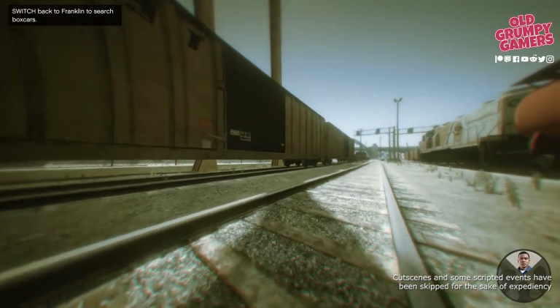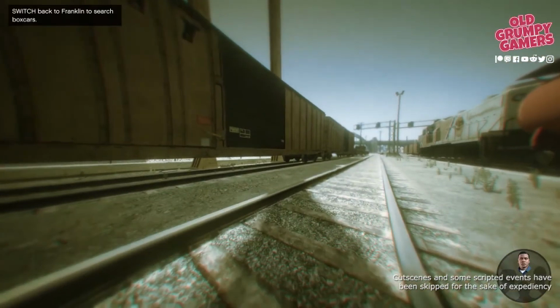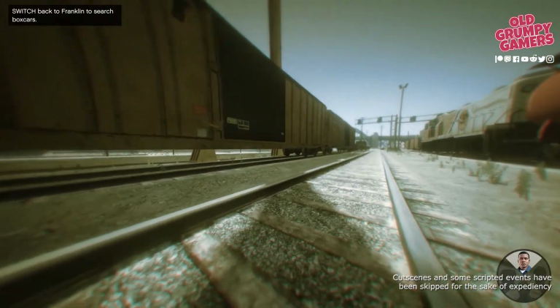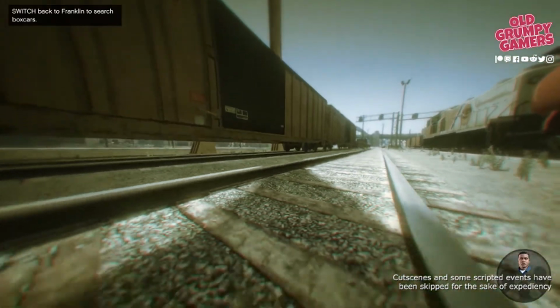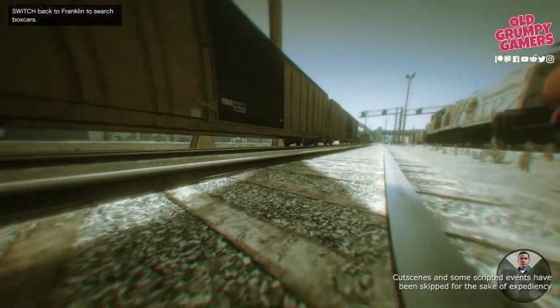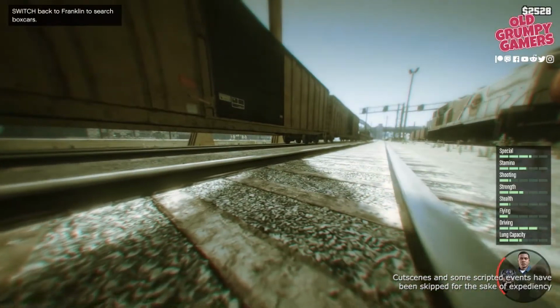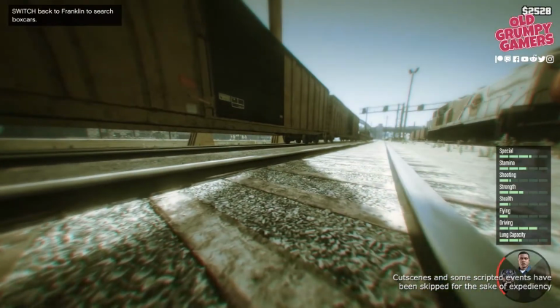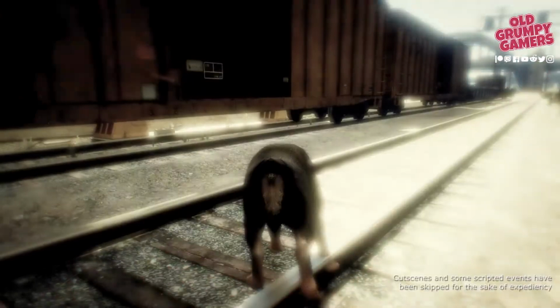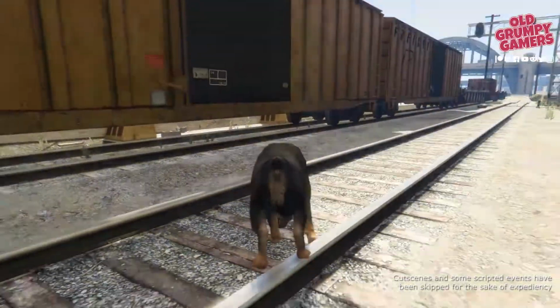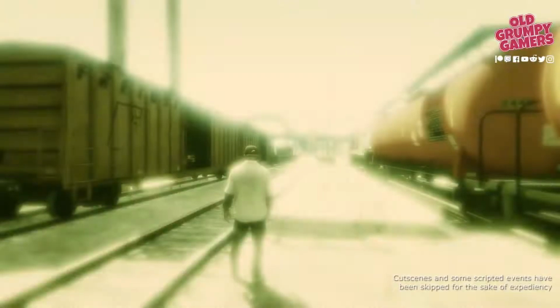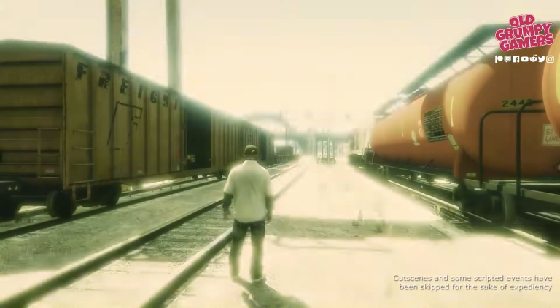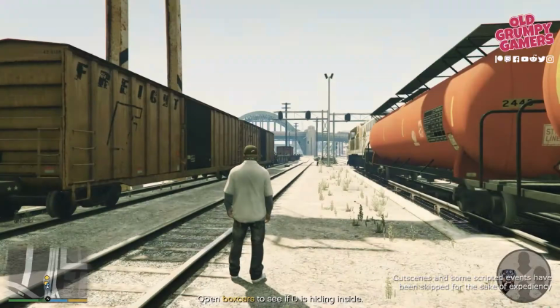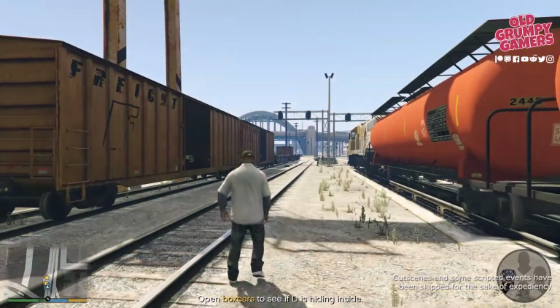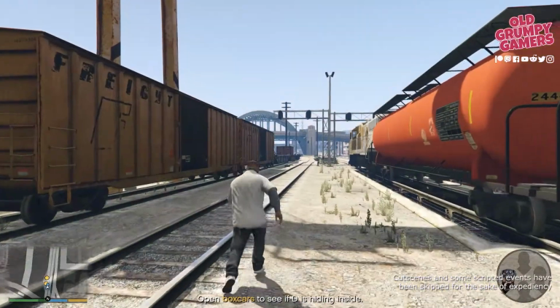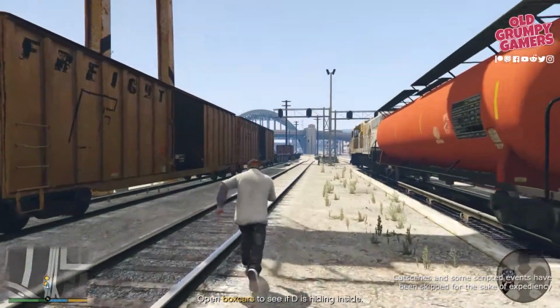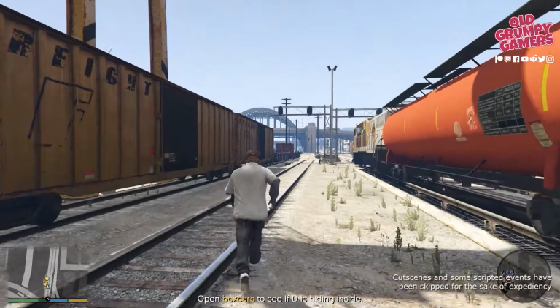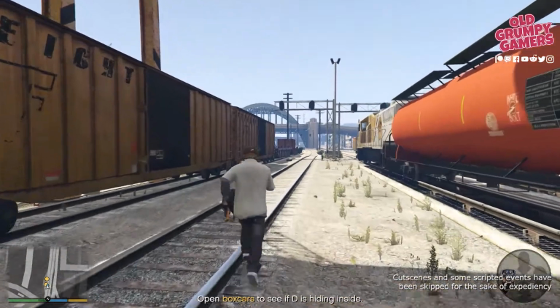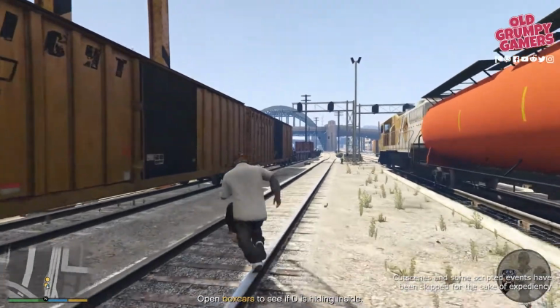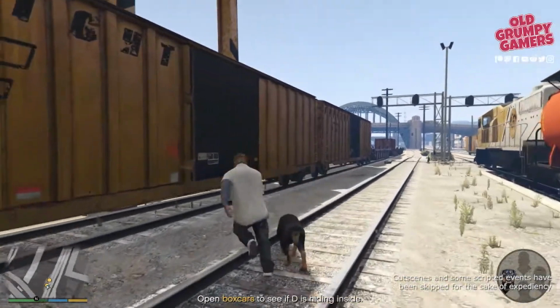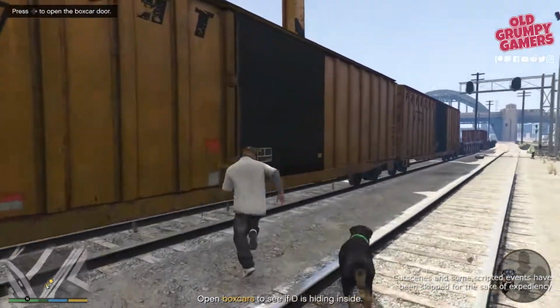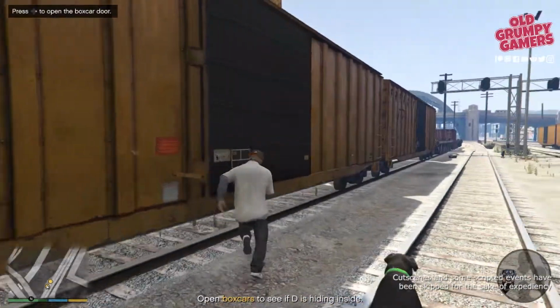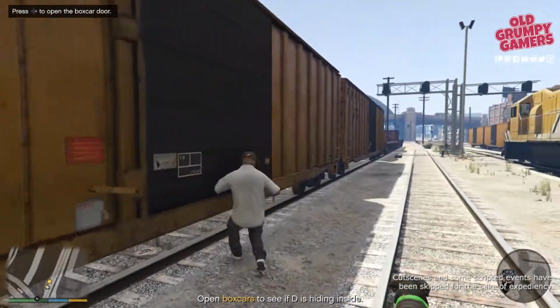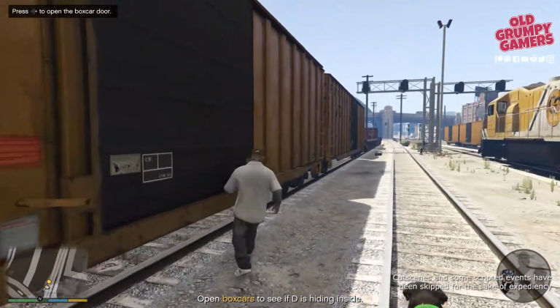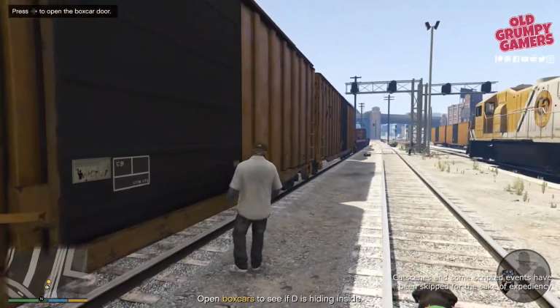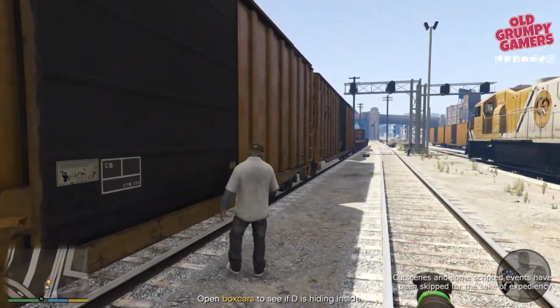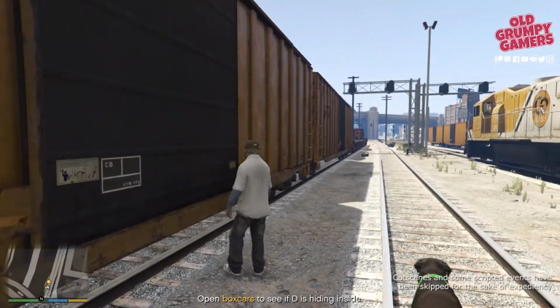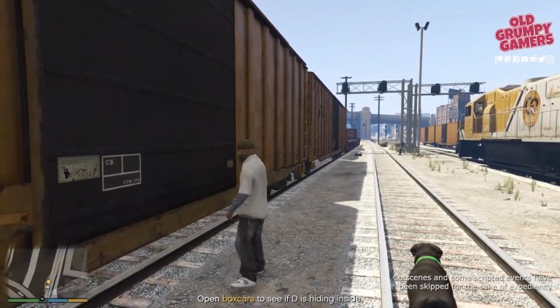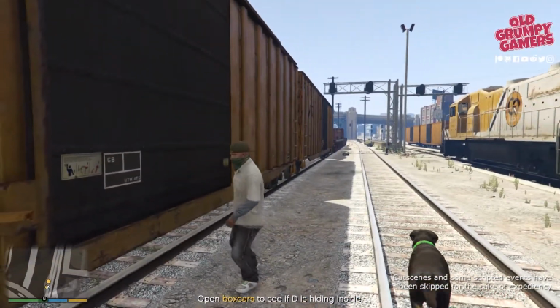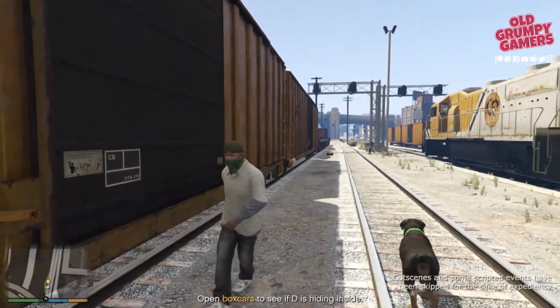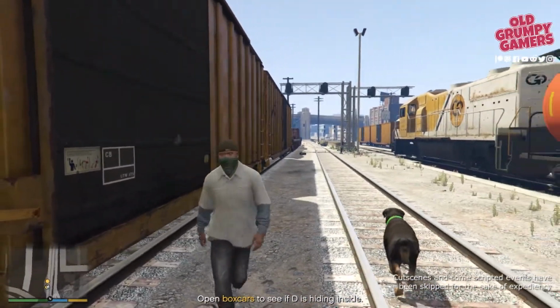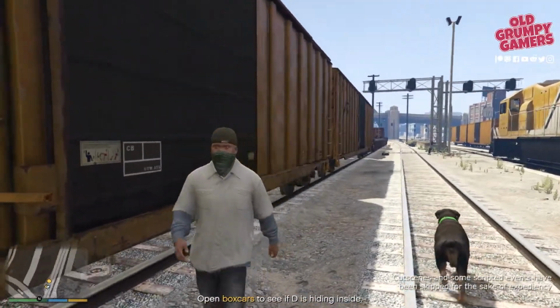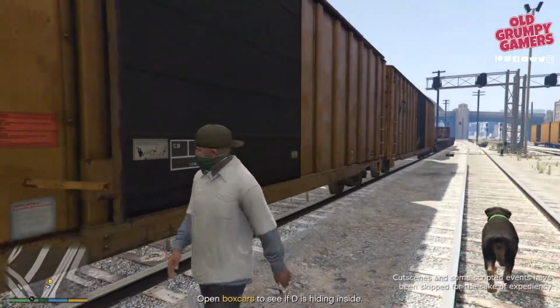Swap to Franklin as soon as you're prompted and then go and open one of the box car doors. Doesn't matter — our boy isn't in here anyway.